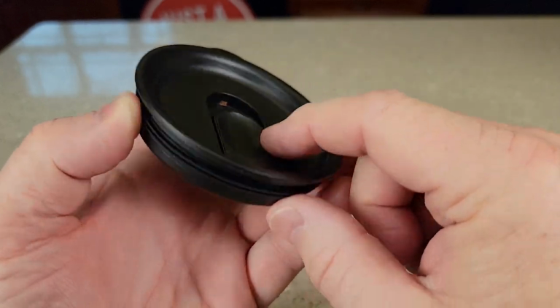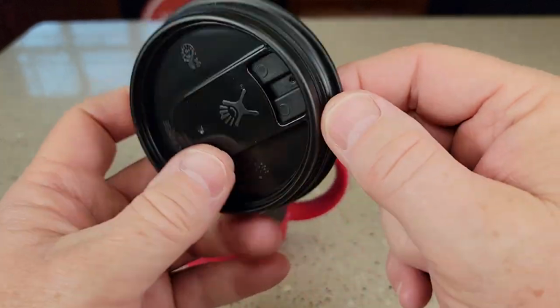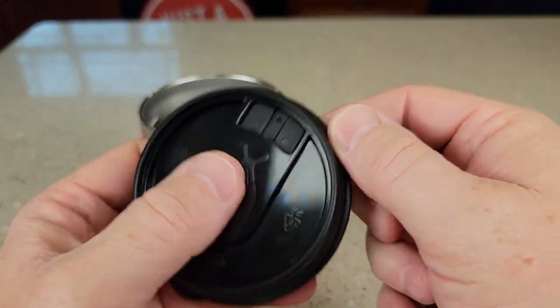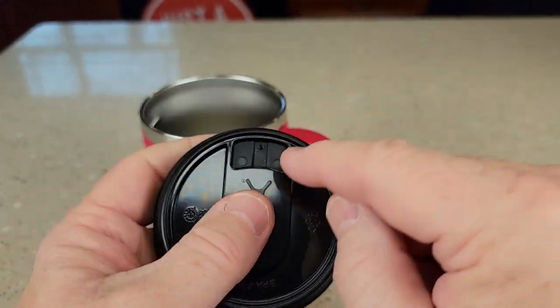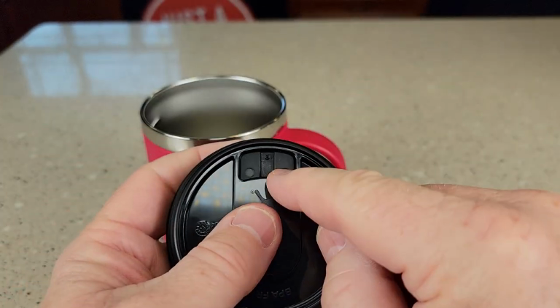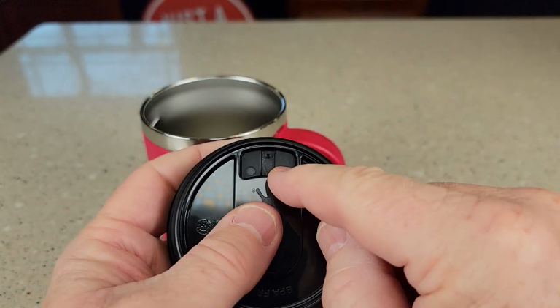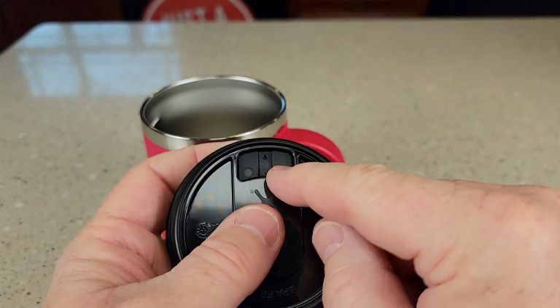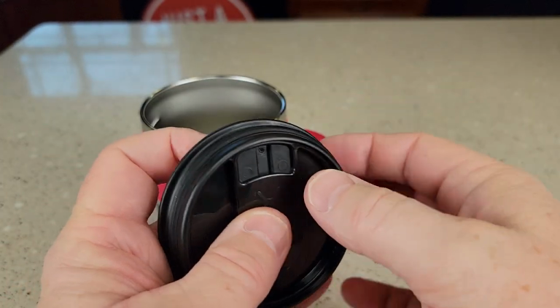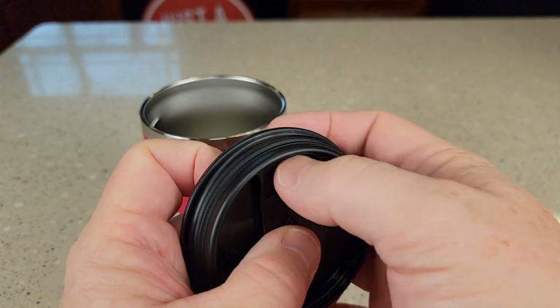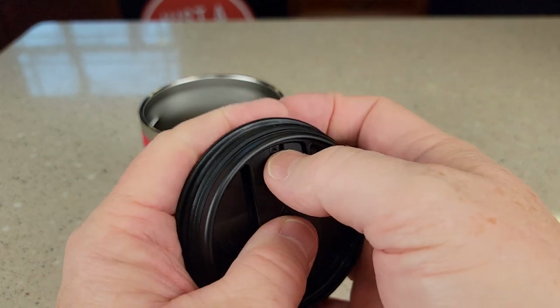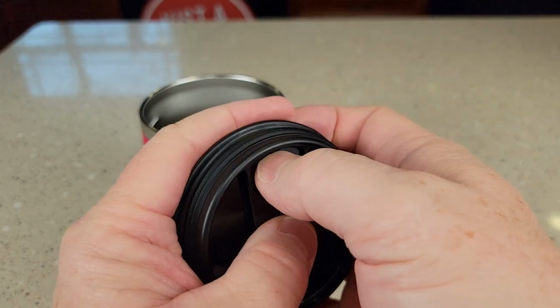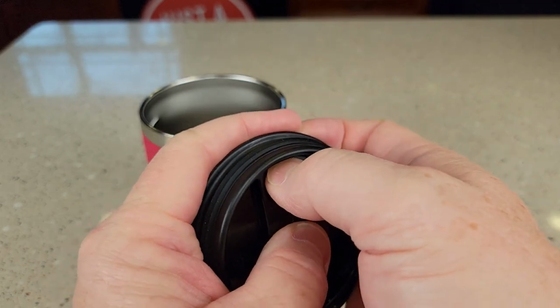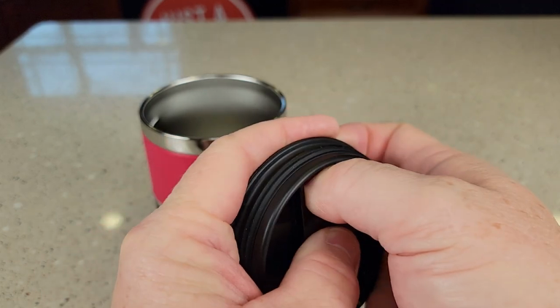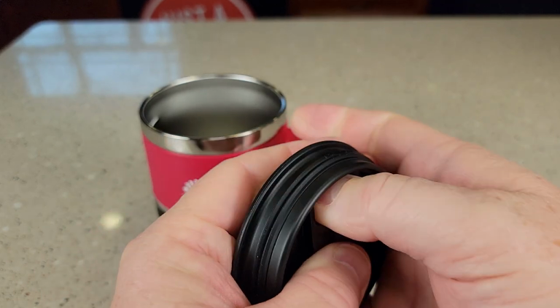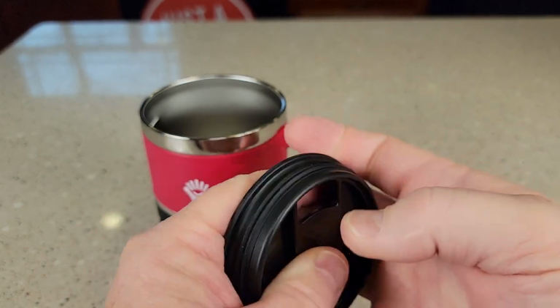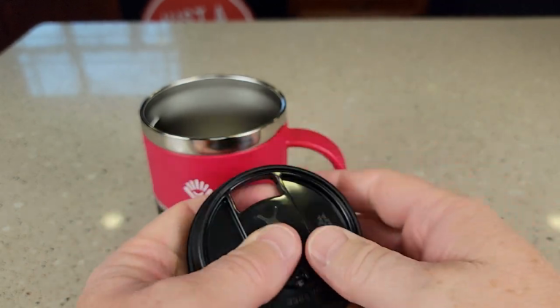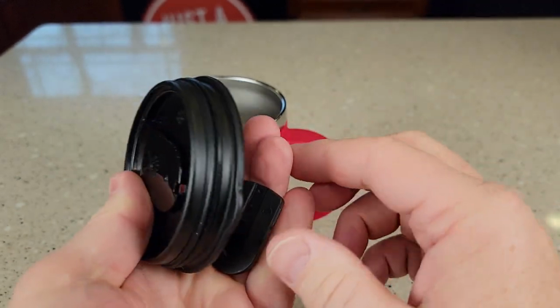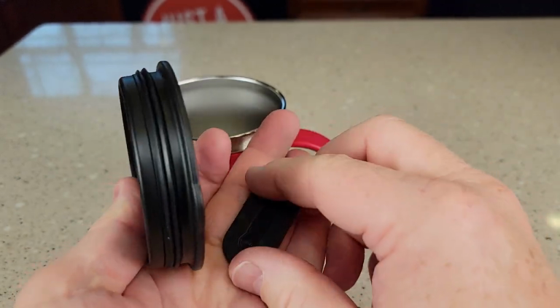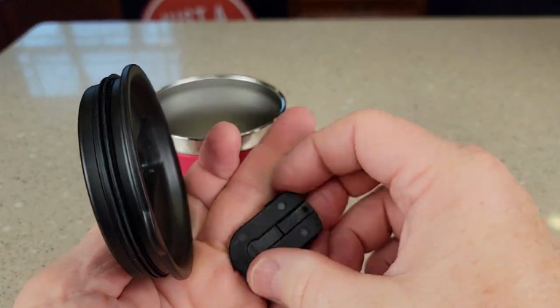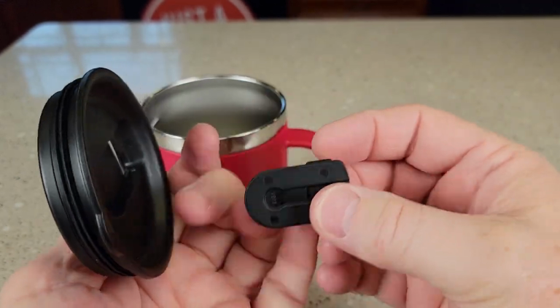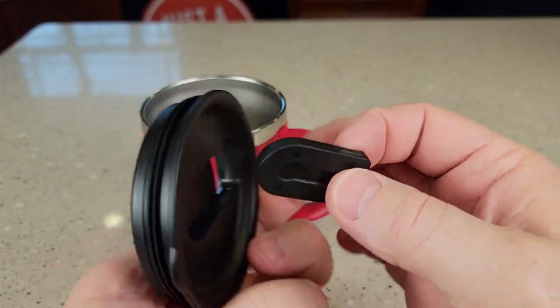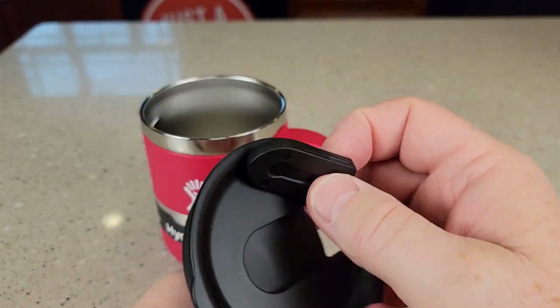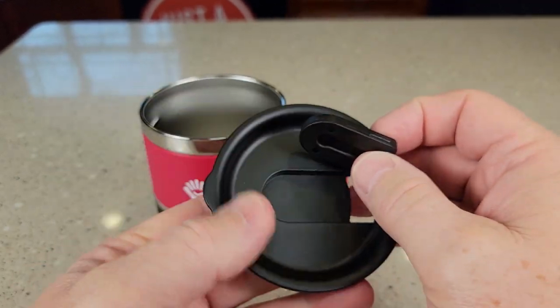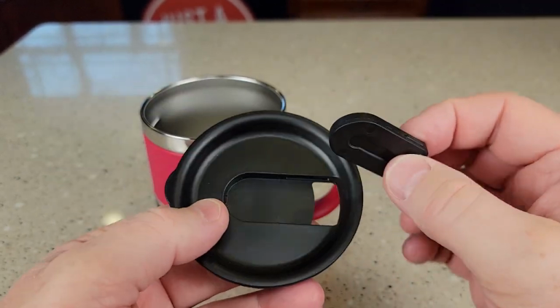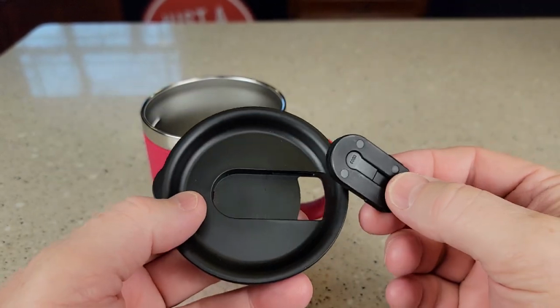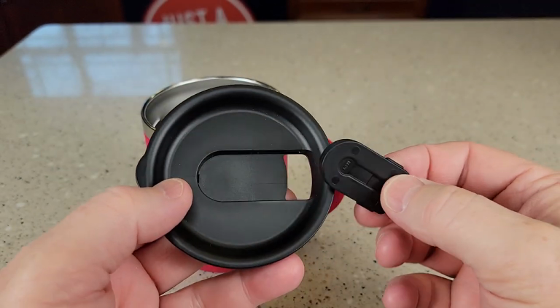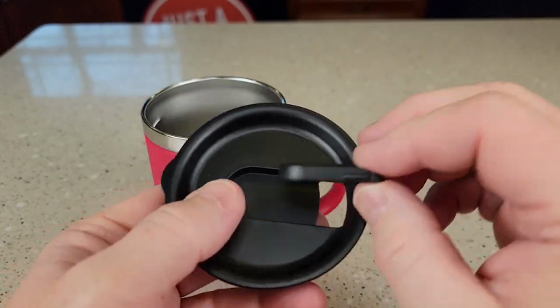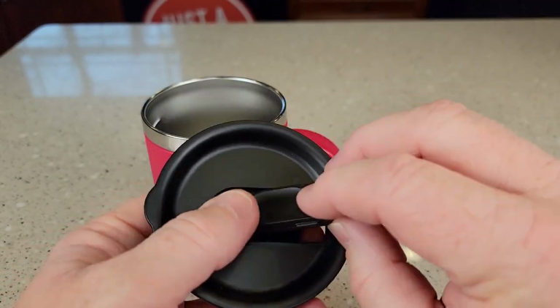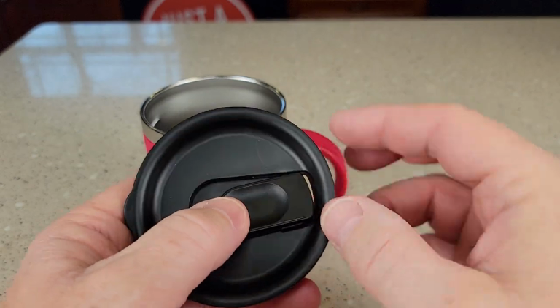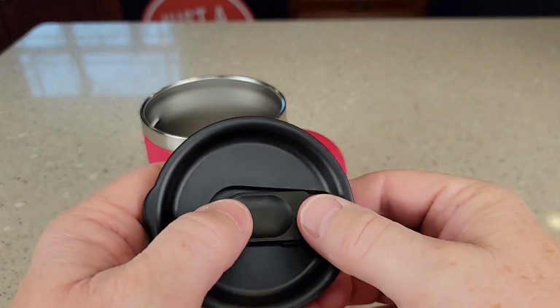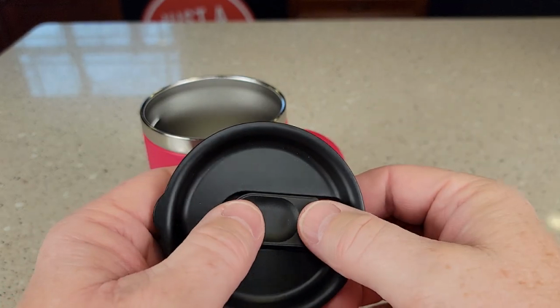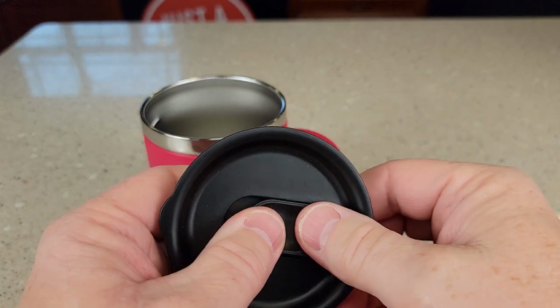You can see it right there — just pop it off, and then this part you can get all nice and clean, and then pop it back on.